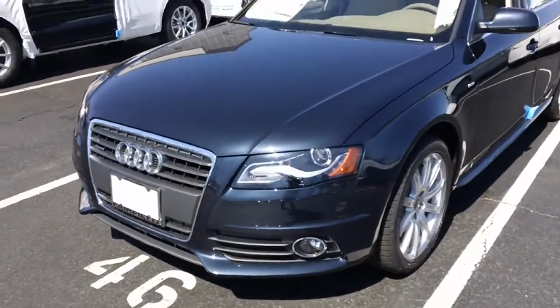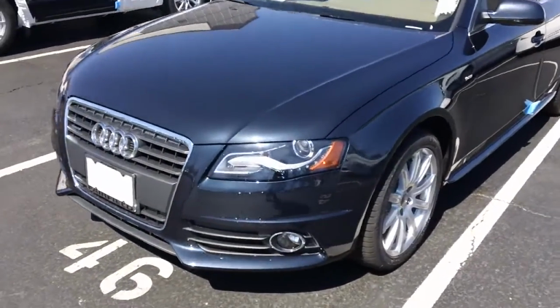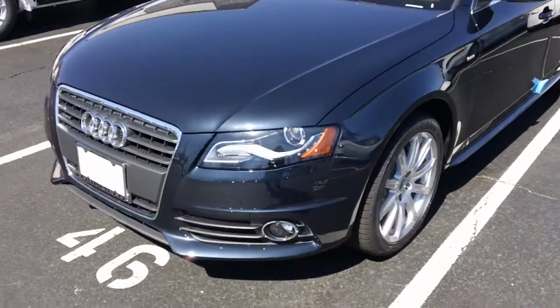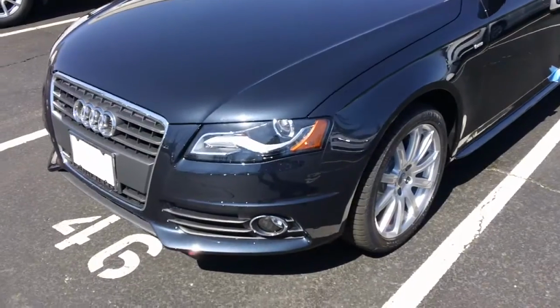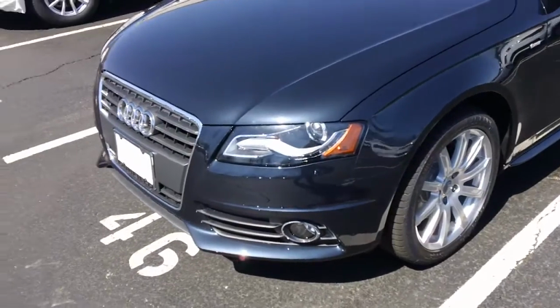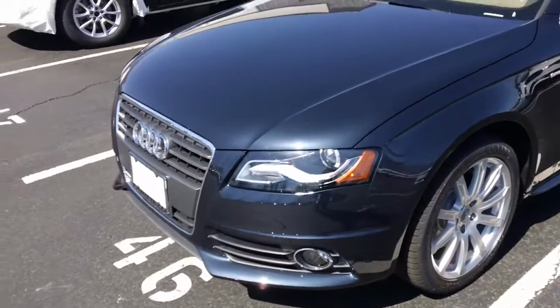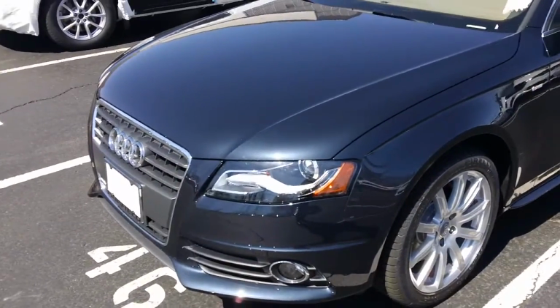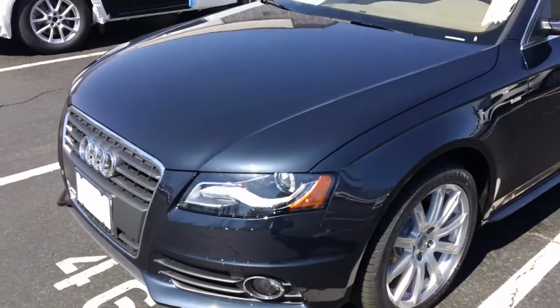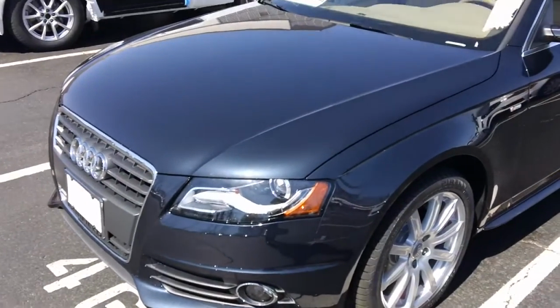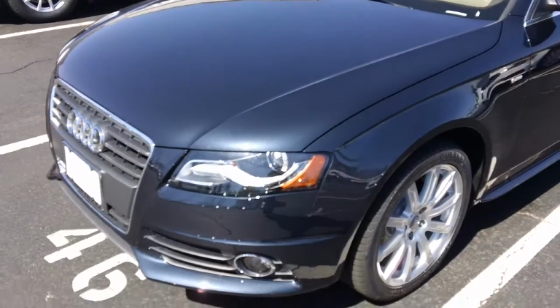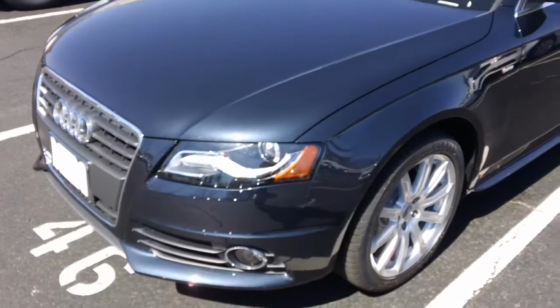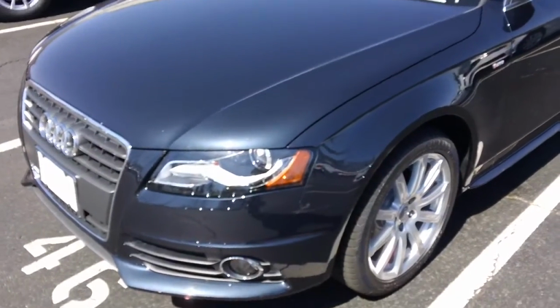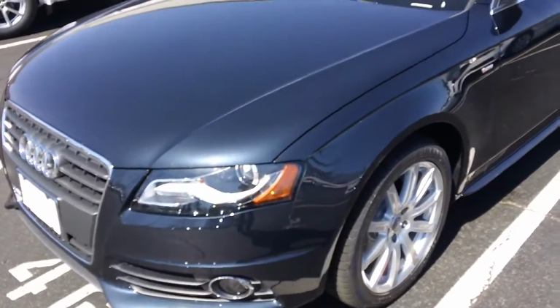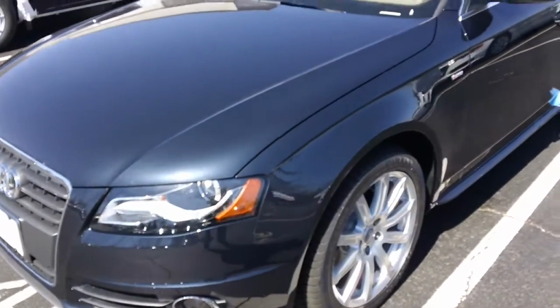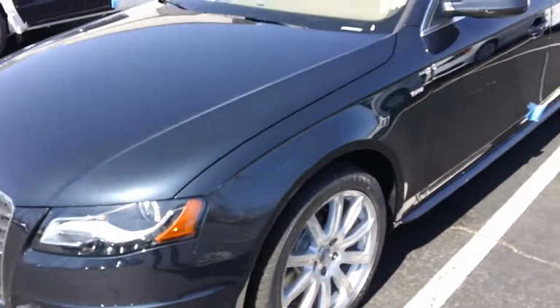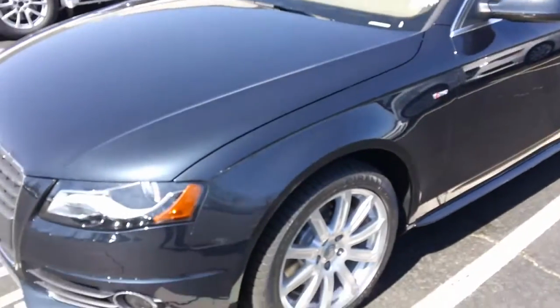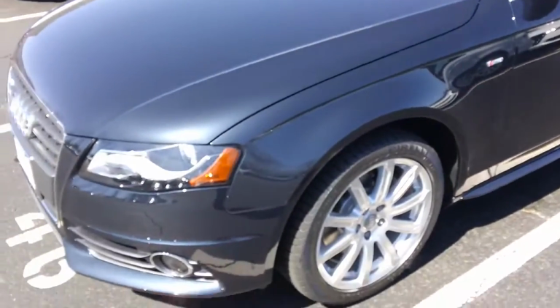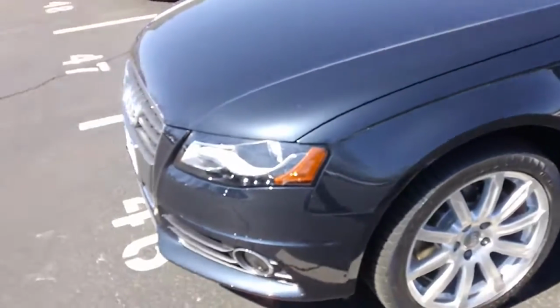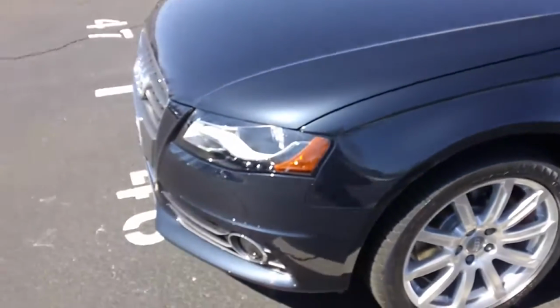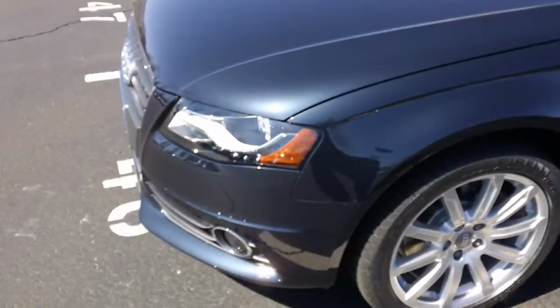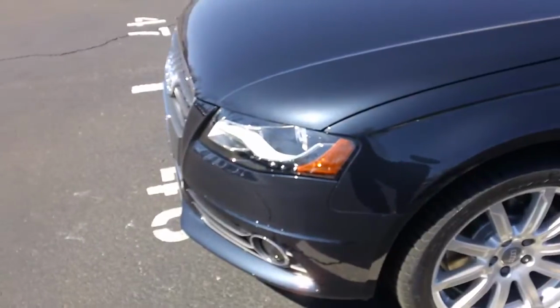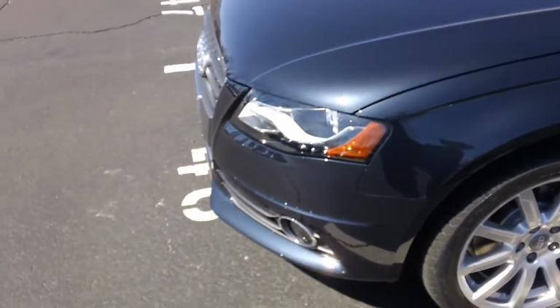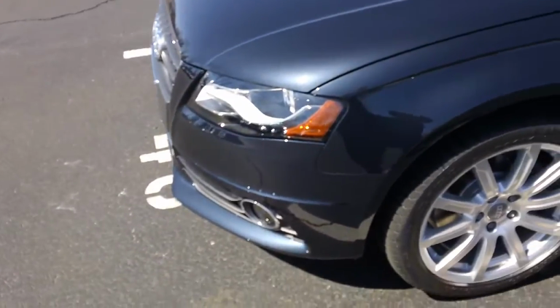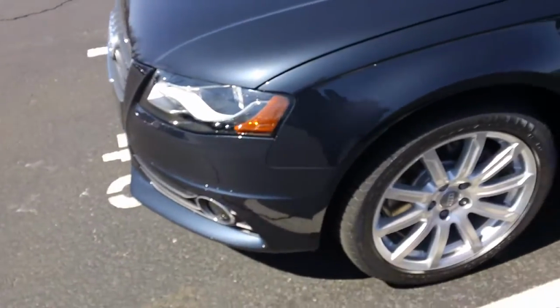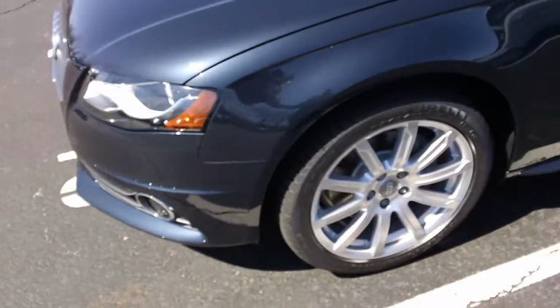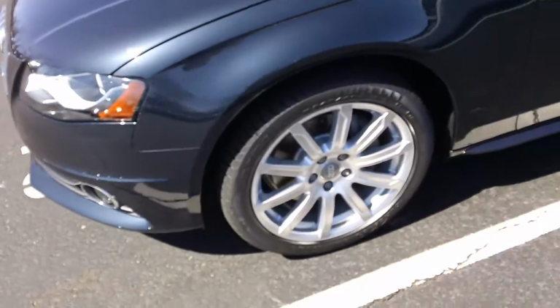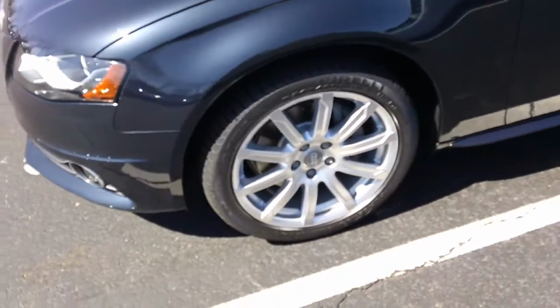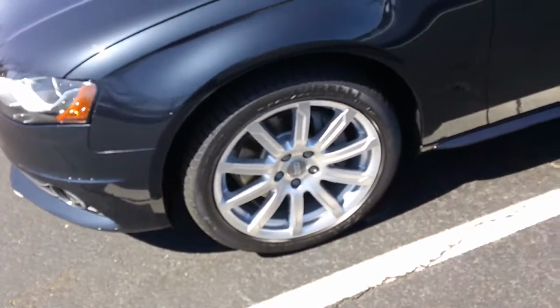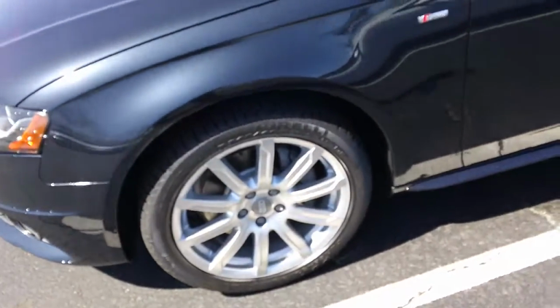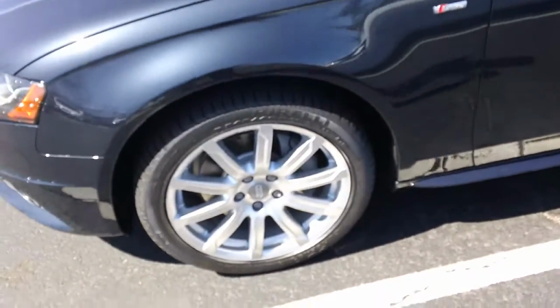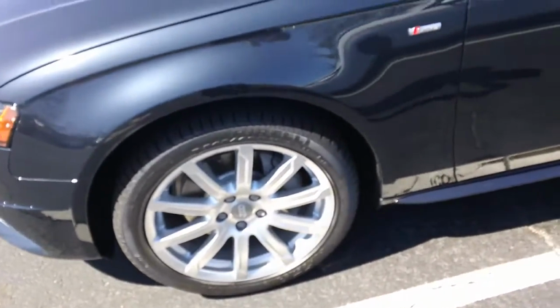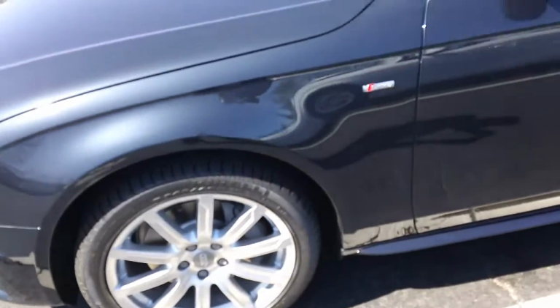As you can see, it is the moonlight blue exterior. It has the nice LED lights in the front and the upgraded wheels.